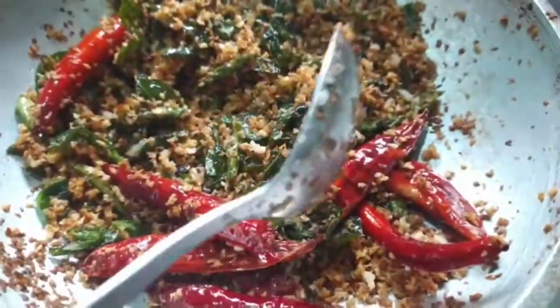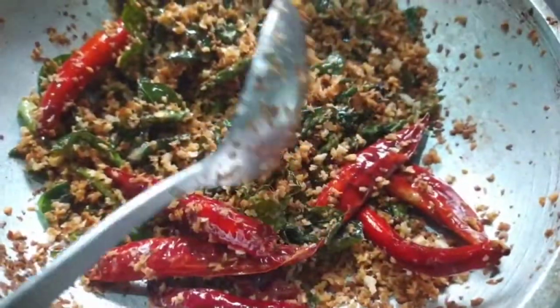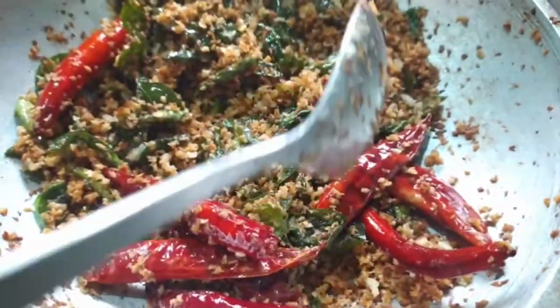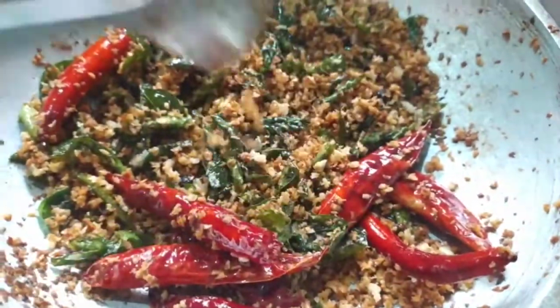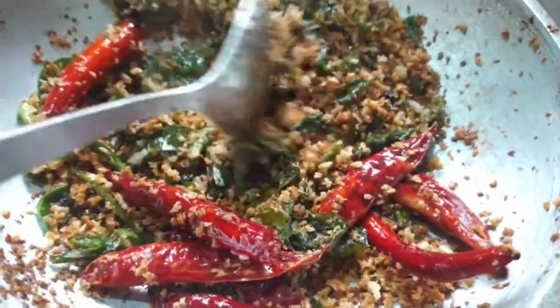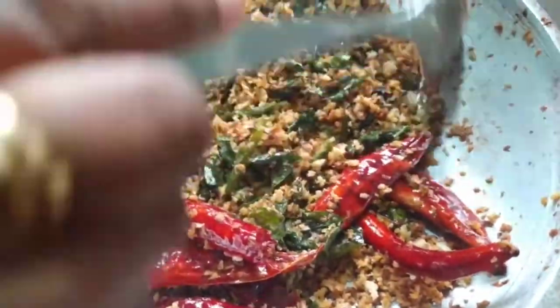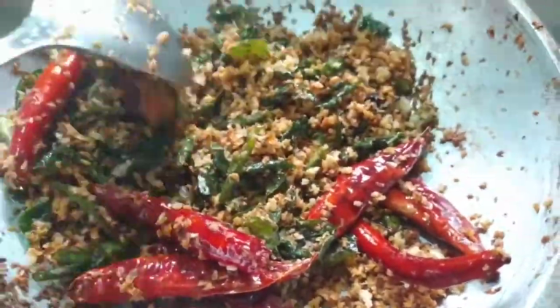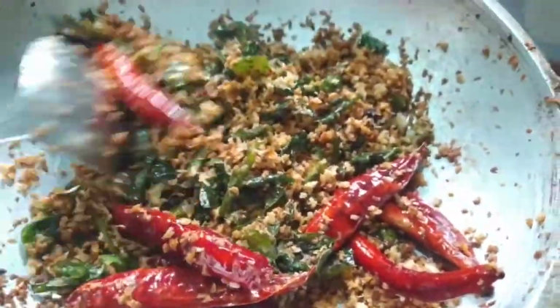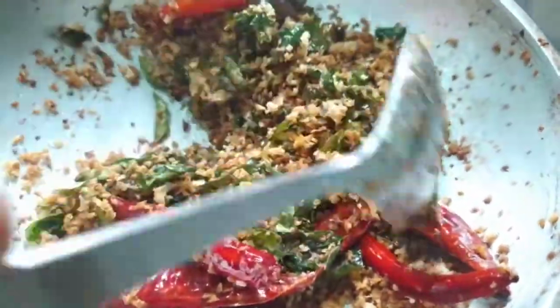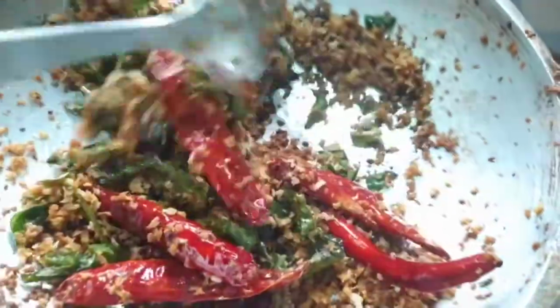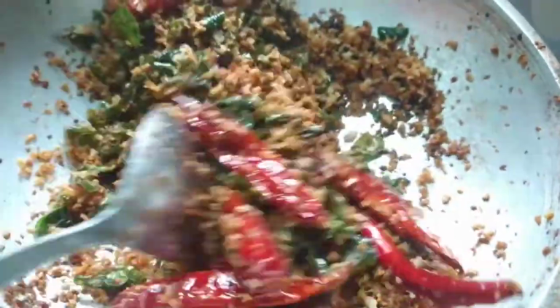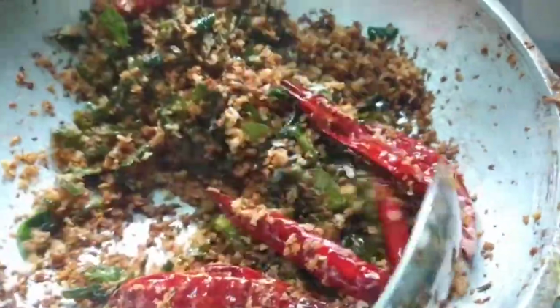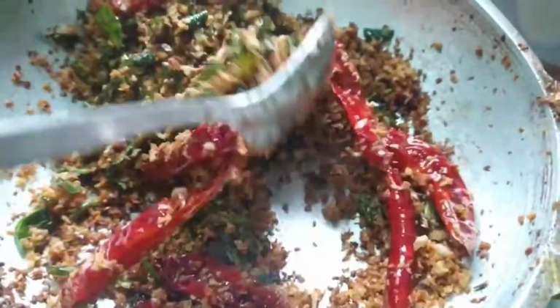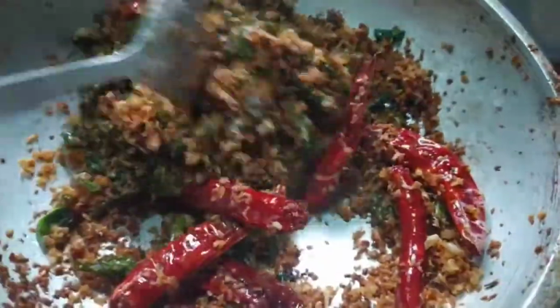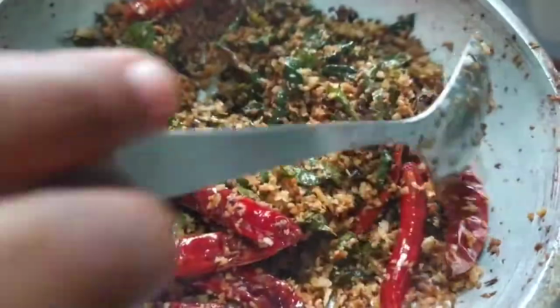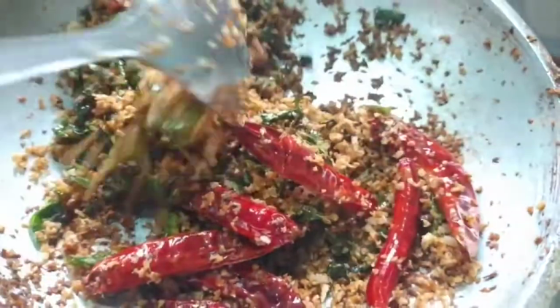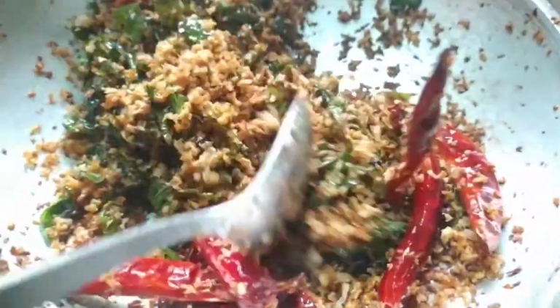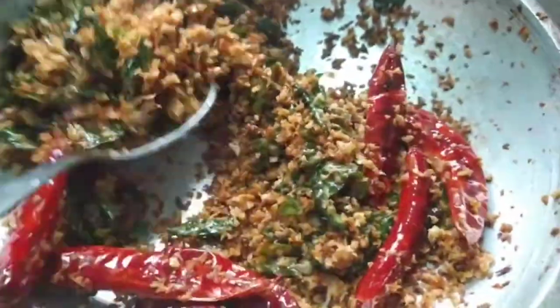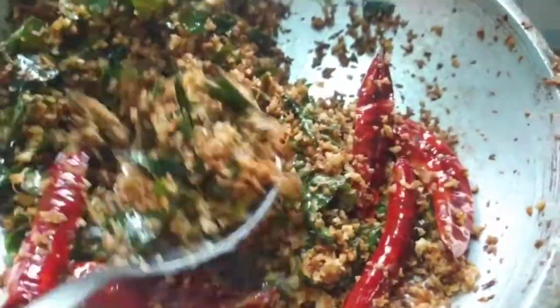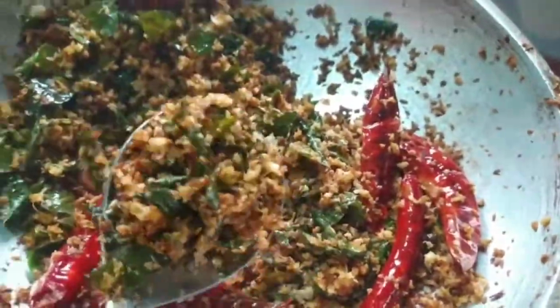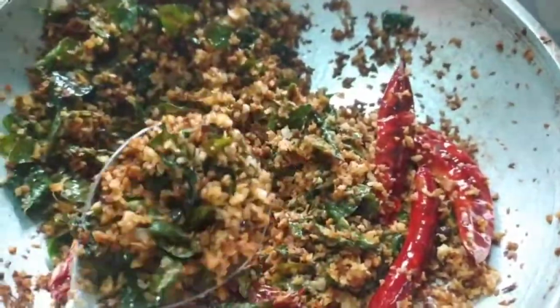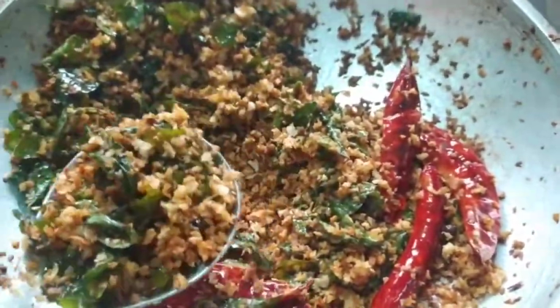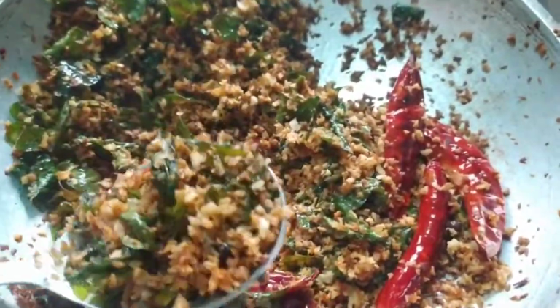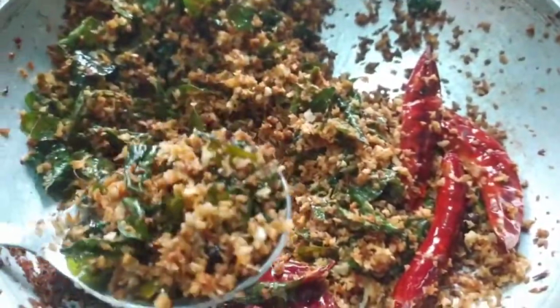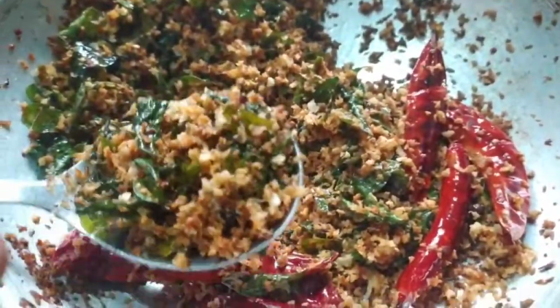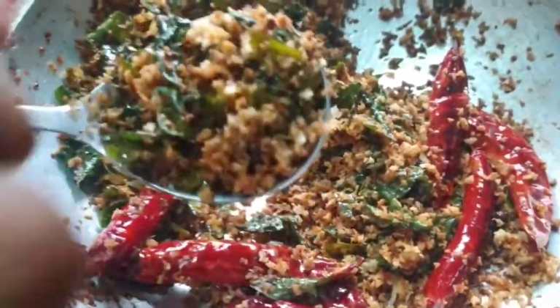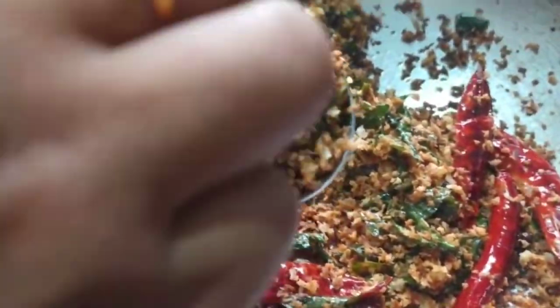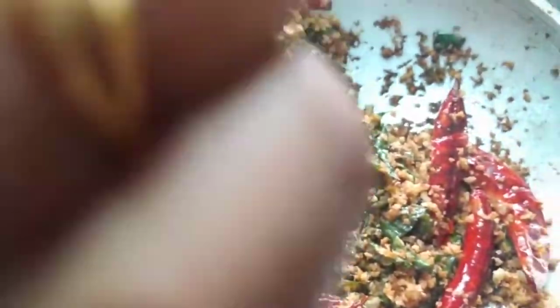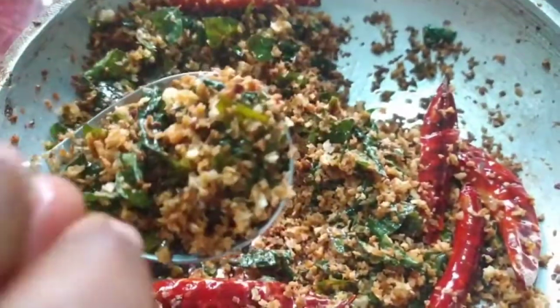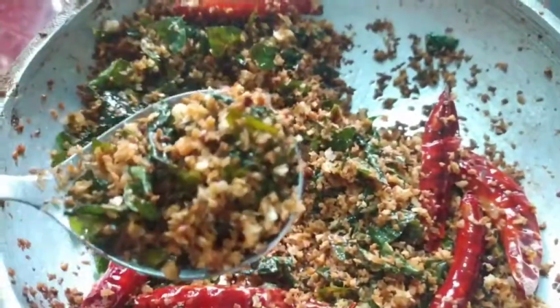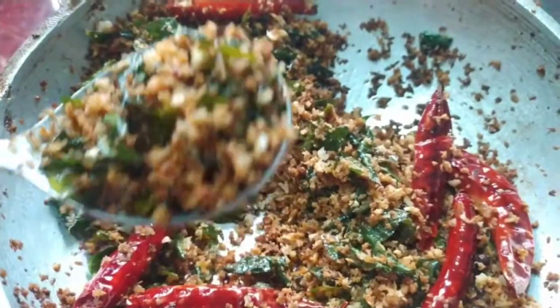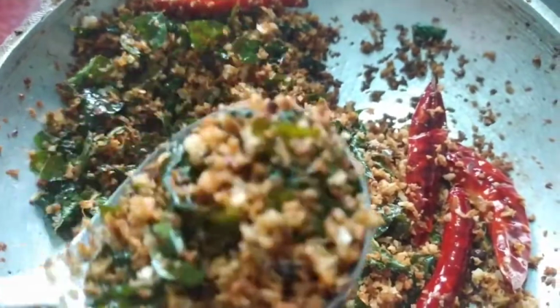I have to make a lot of heat and give it a lot of heat. If the oil is too bad, we will fry it.